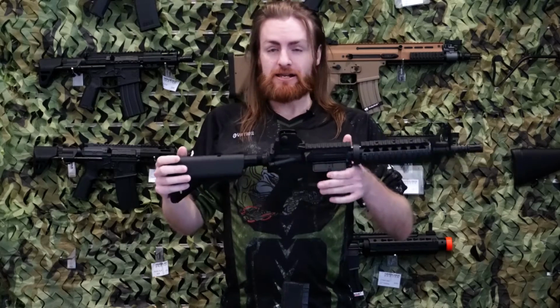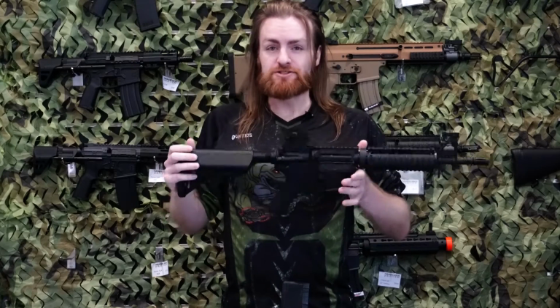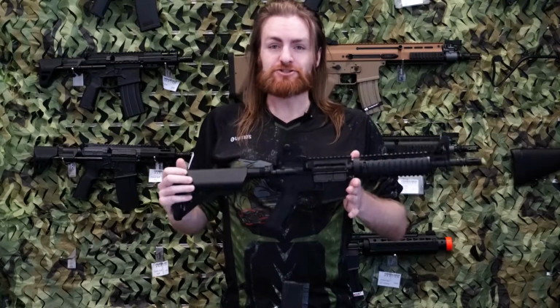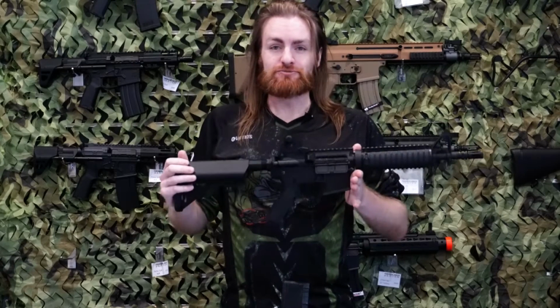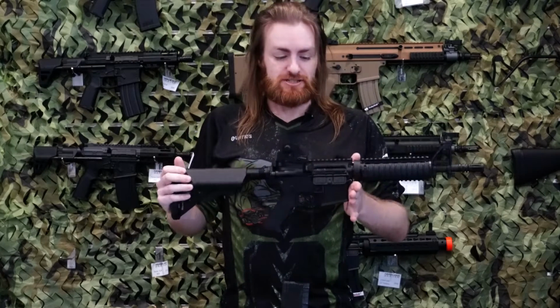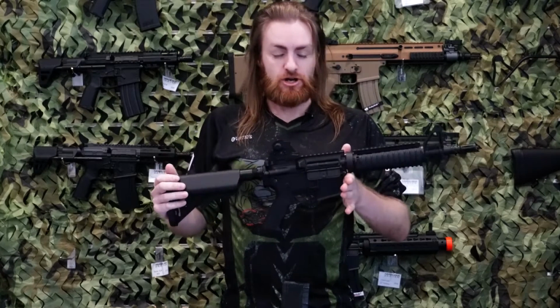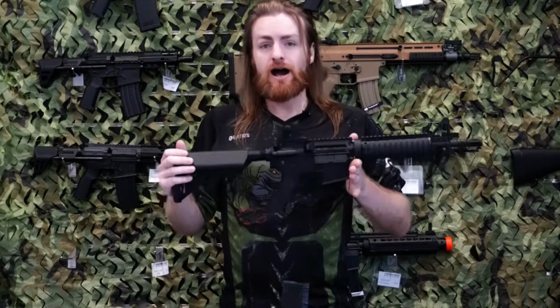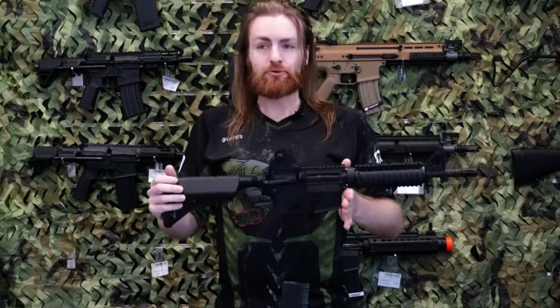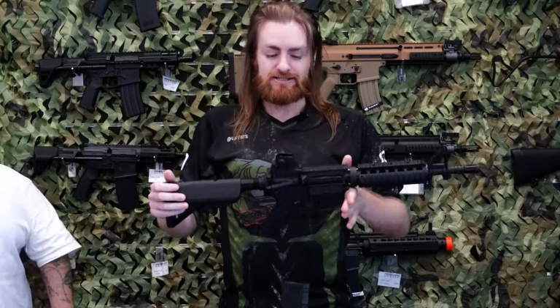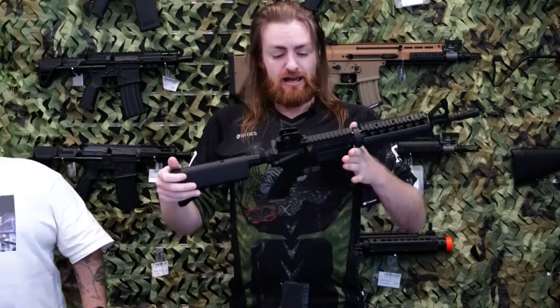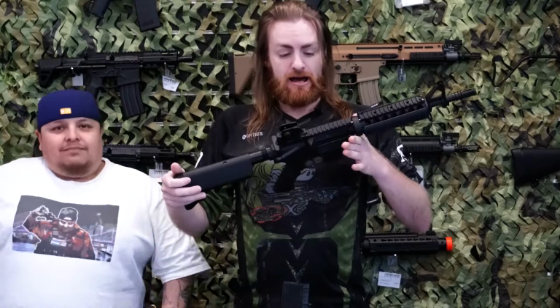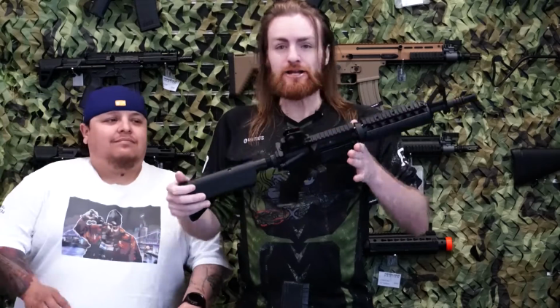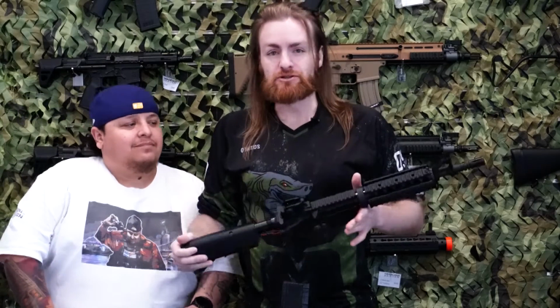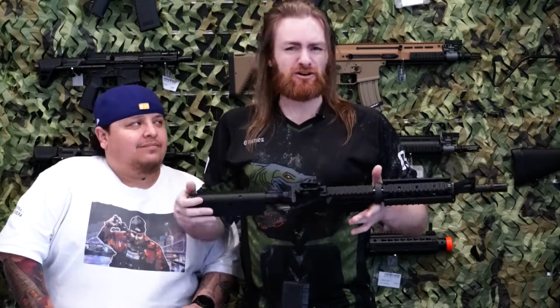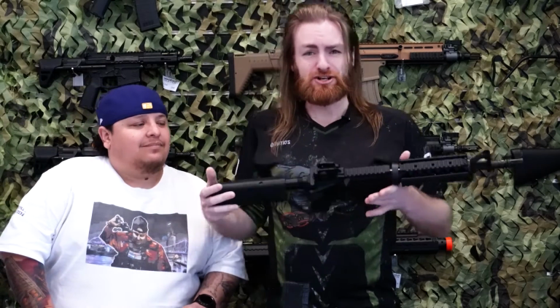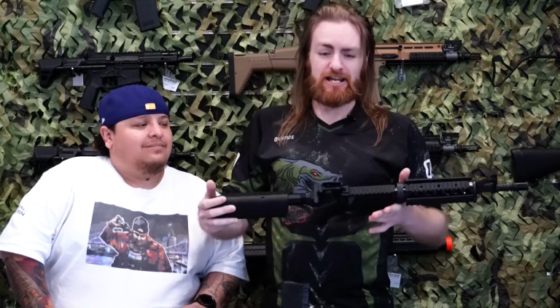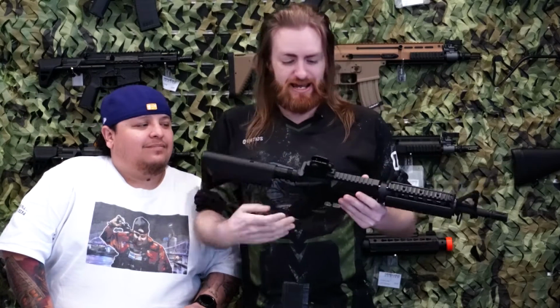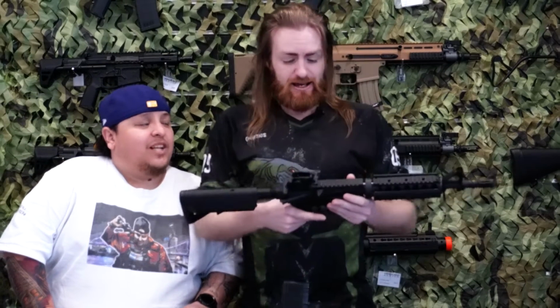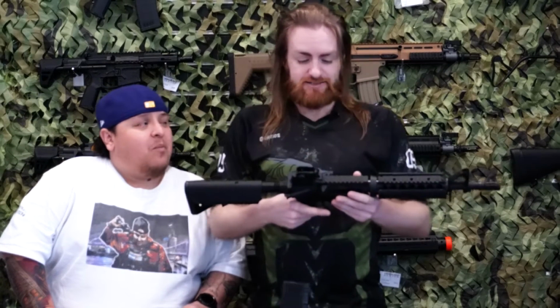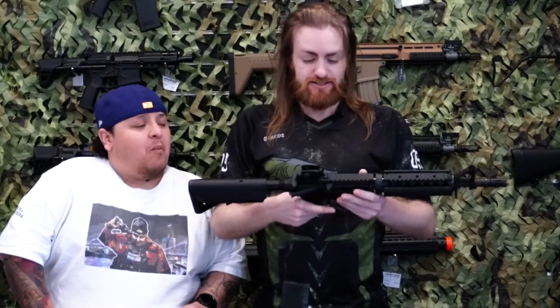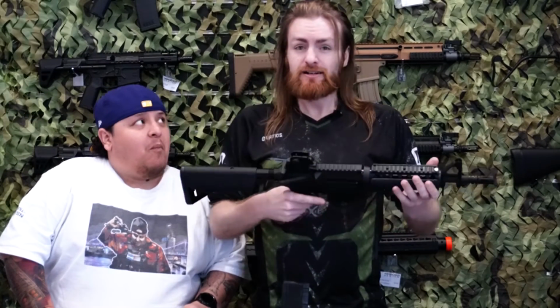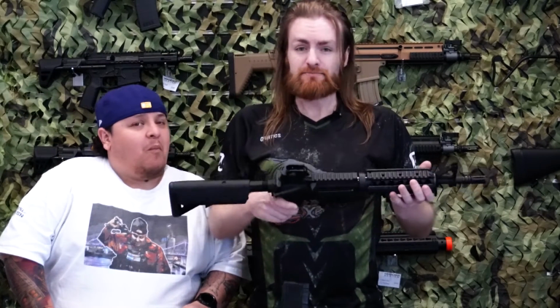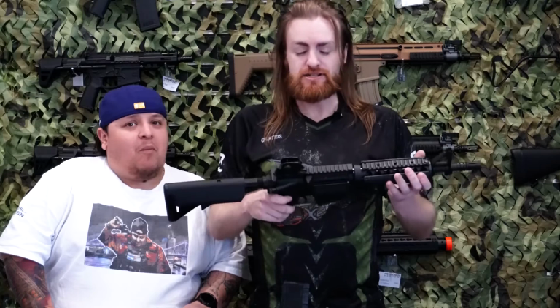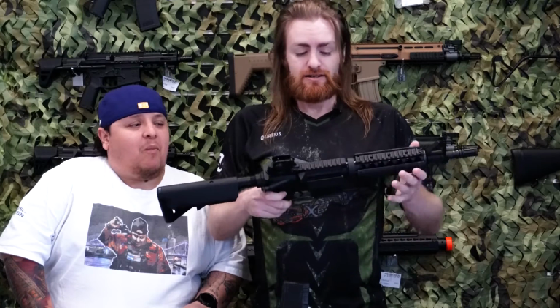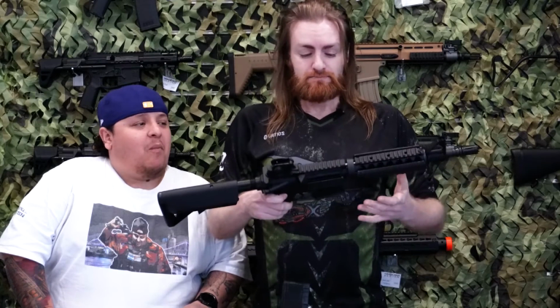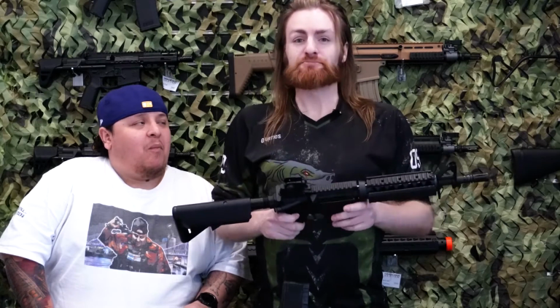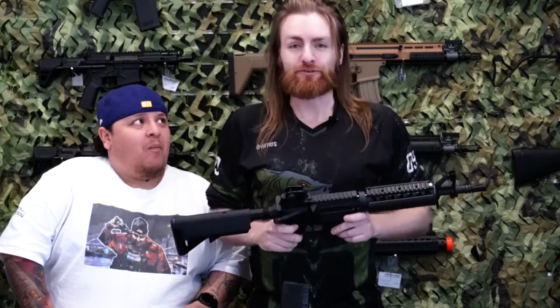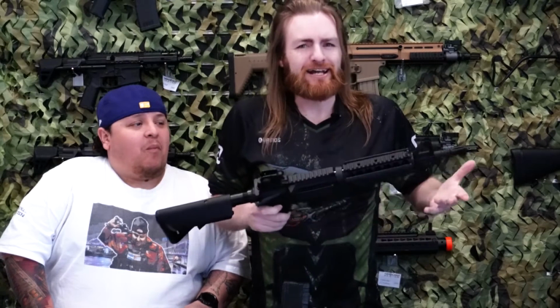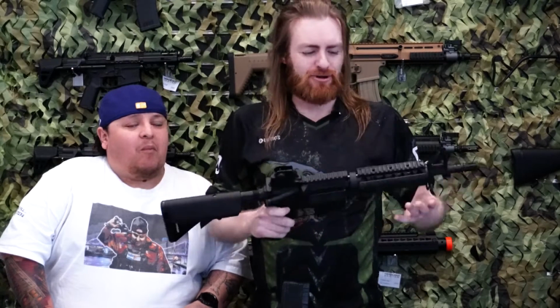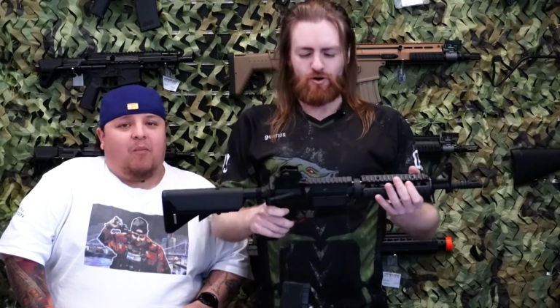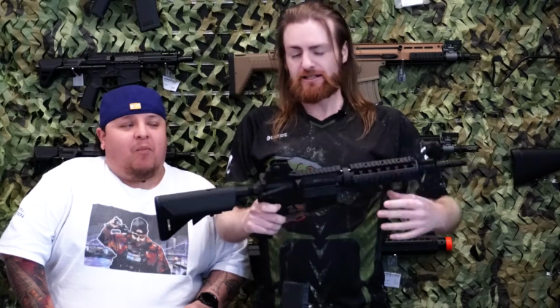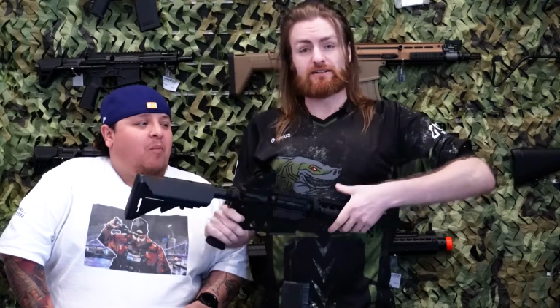Of course, being an M4, it's a V2 system. So upgrades, rebuilds — hell, you wanna turn it into HPA — it's a multi-purpose platform like any other M4.